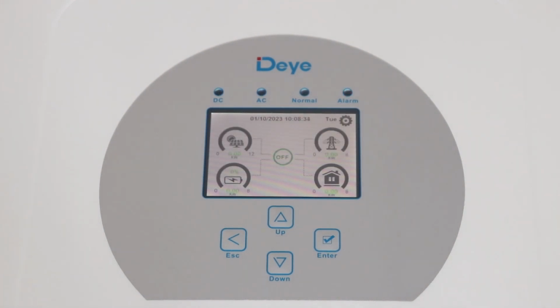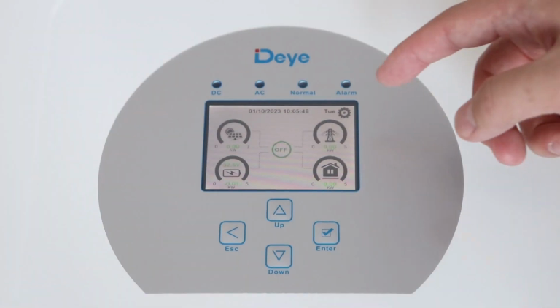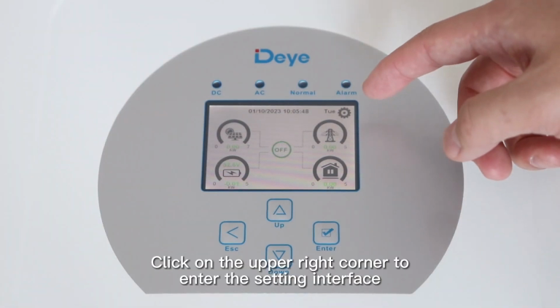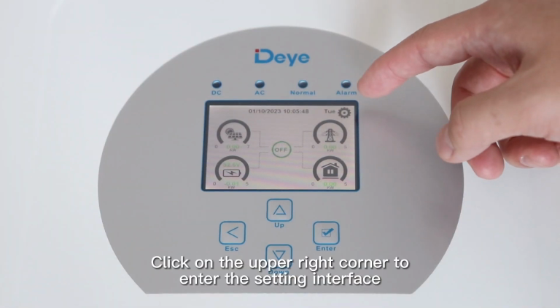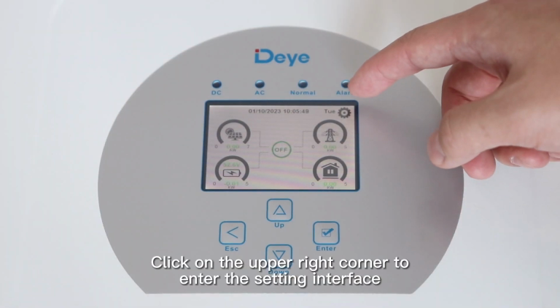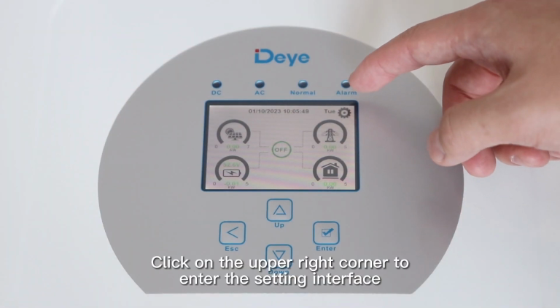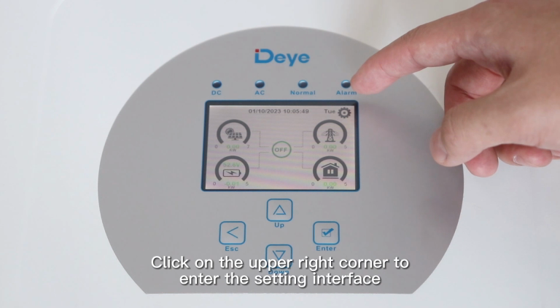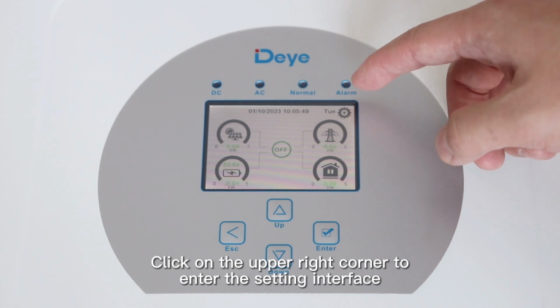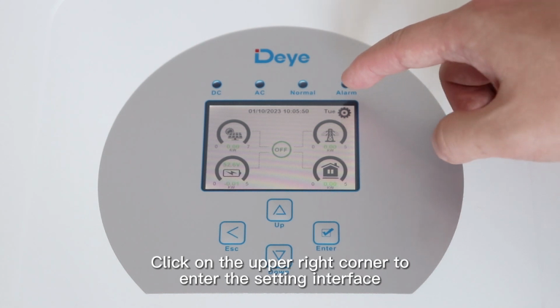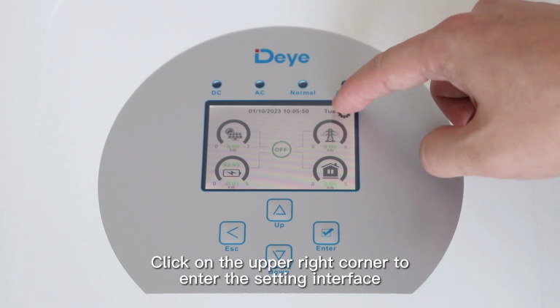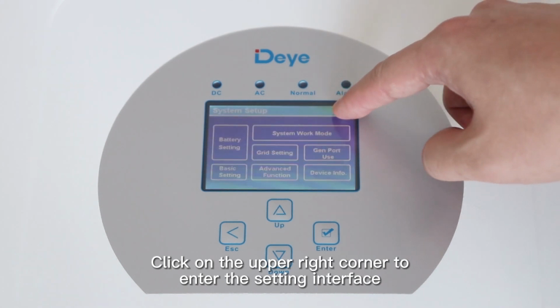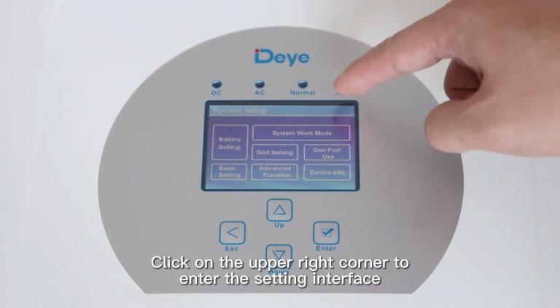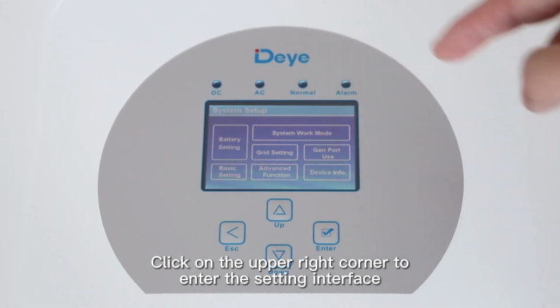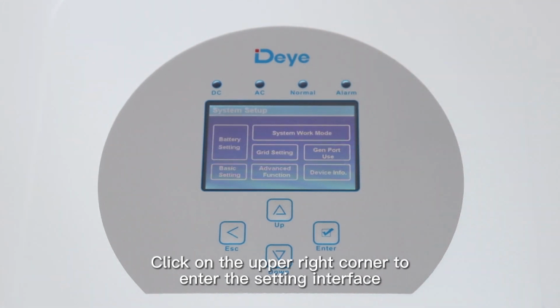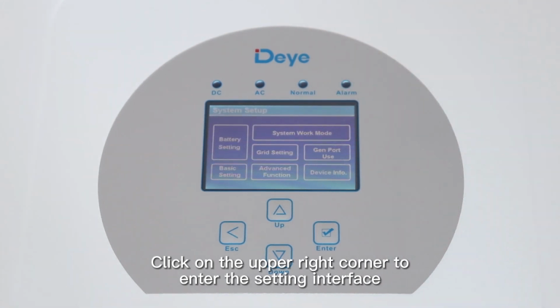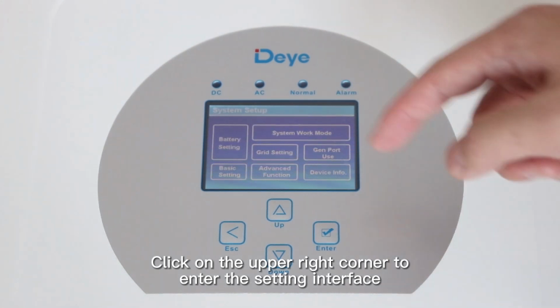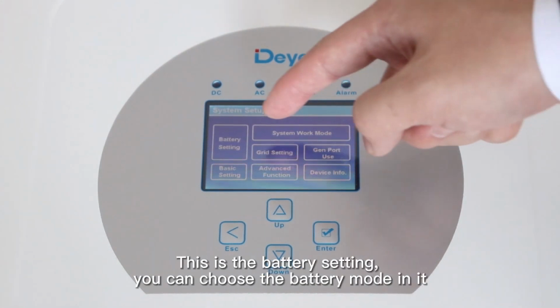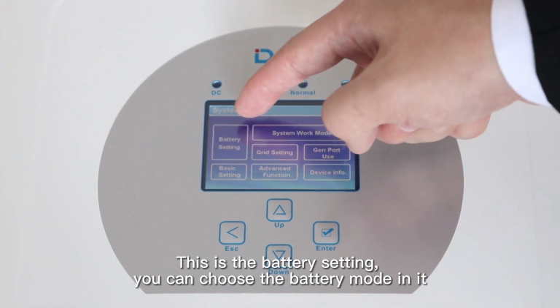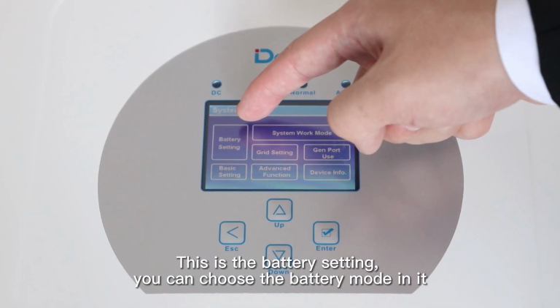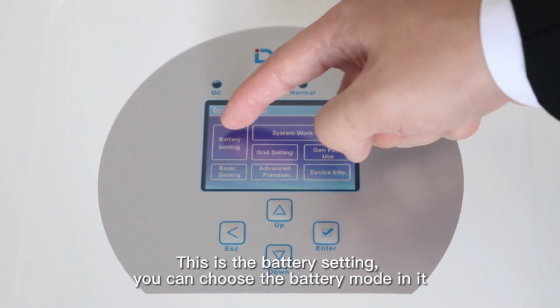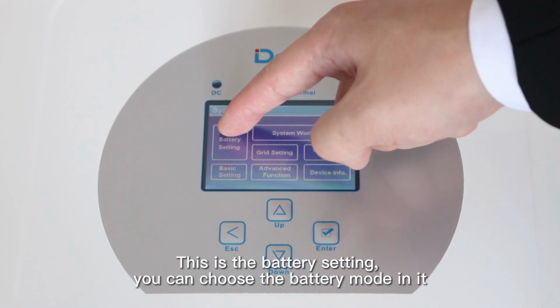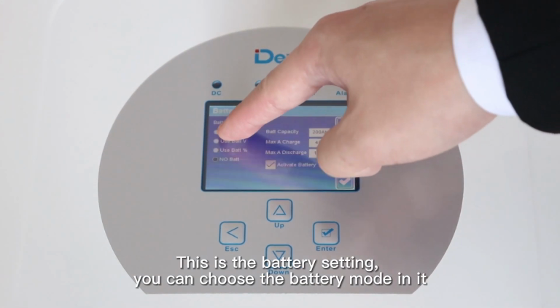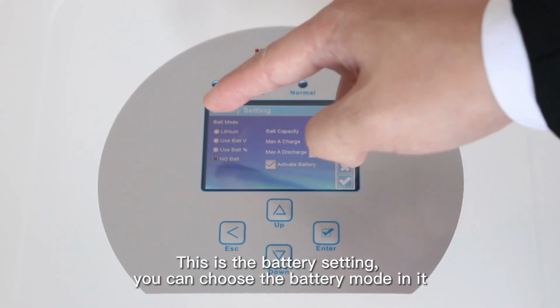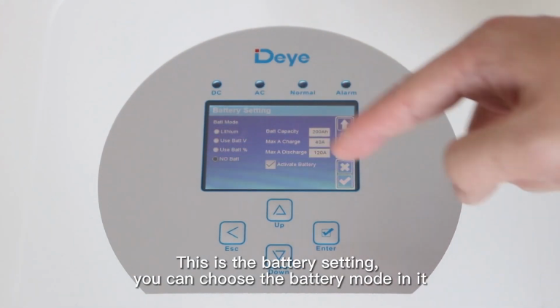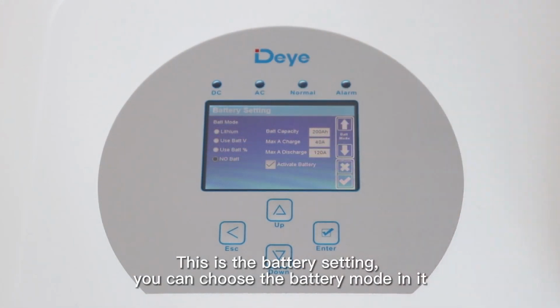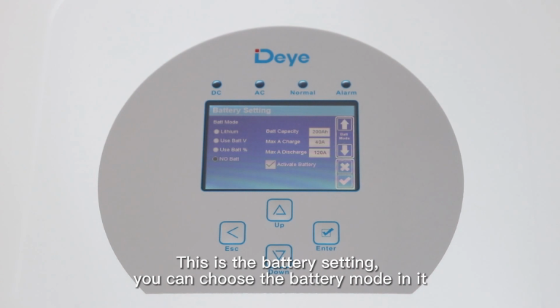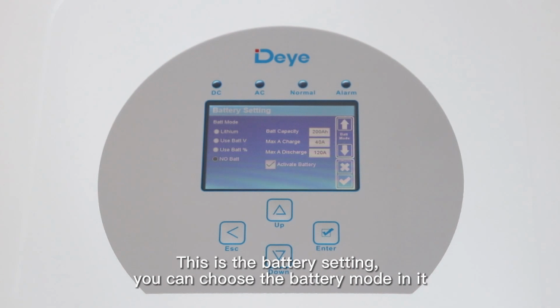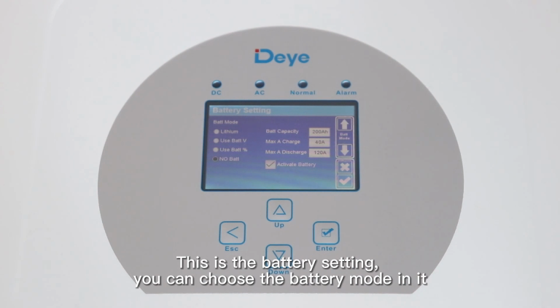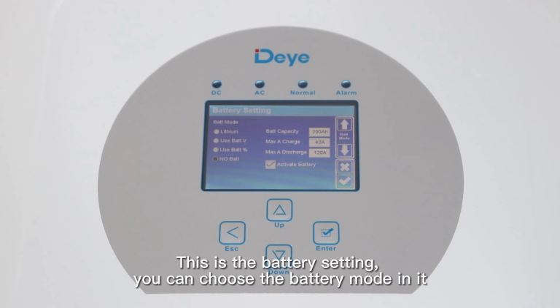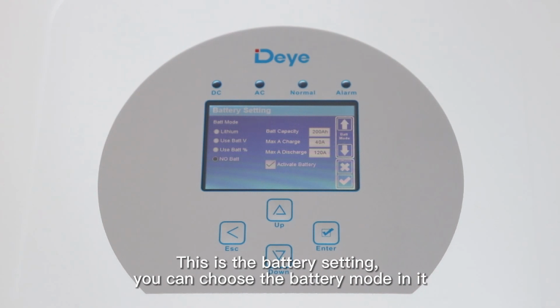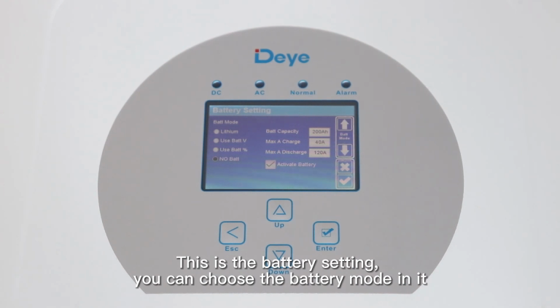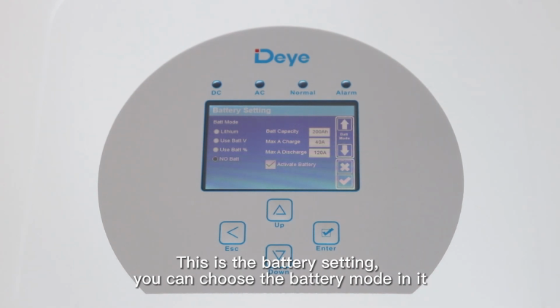Click on the upper right corner to enter the settings interface. This is the battery settings — you can choose the battery mode in it.